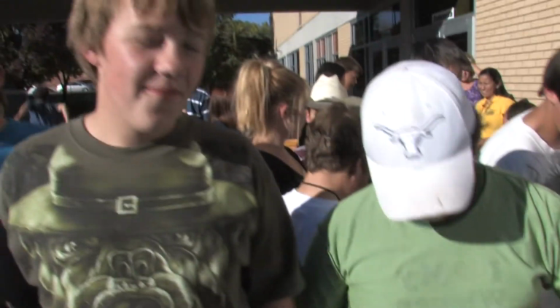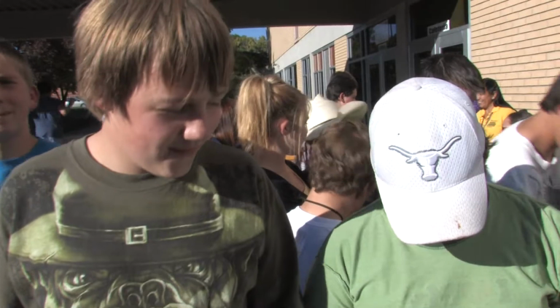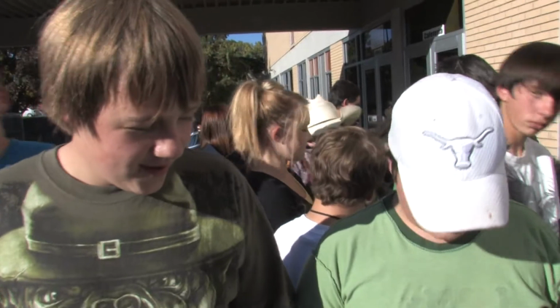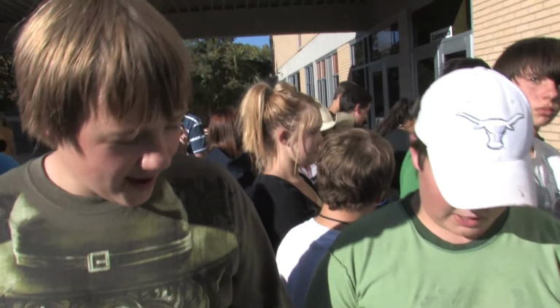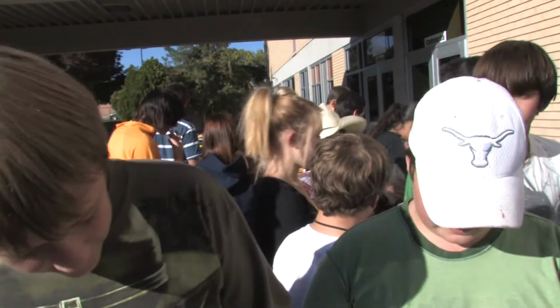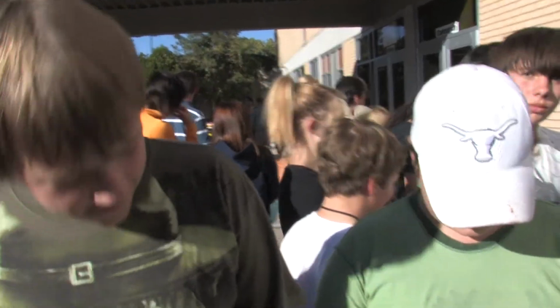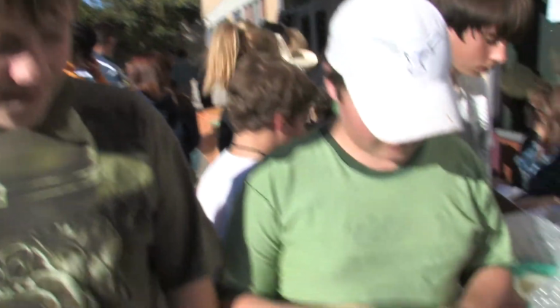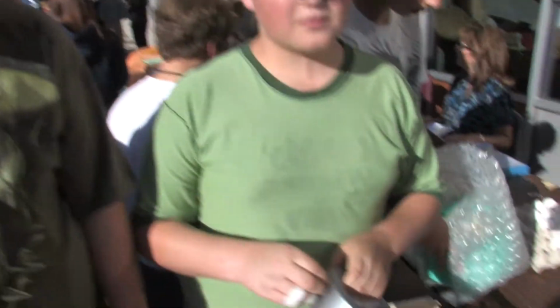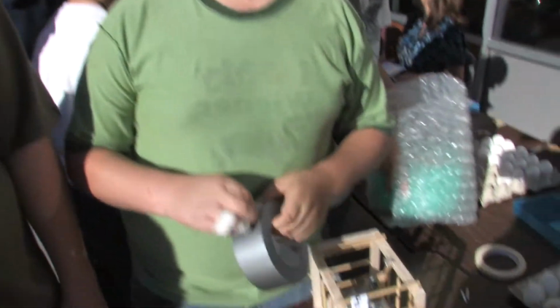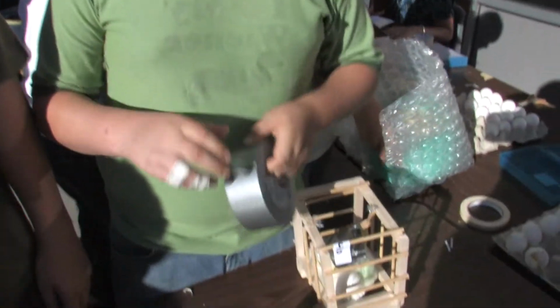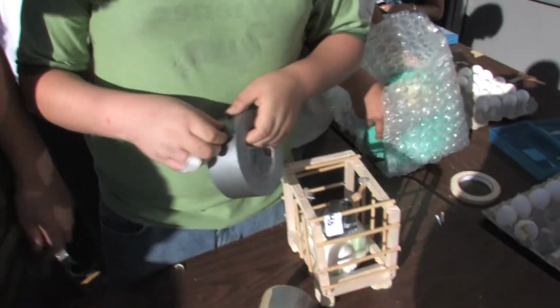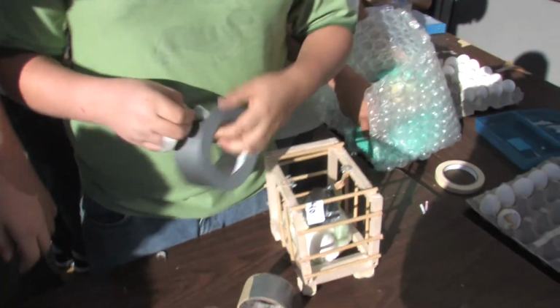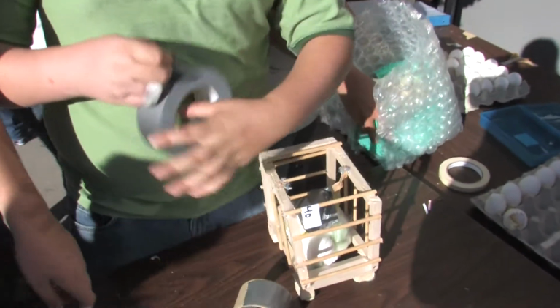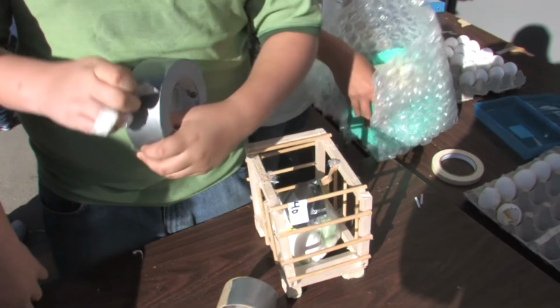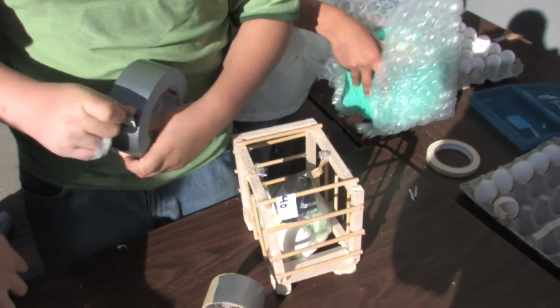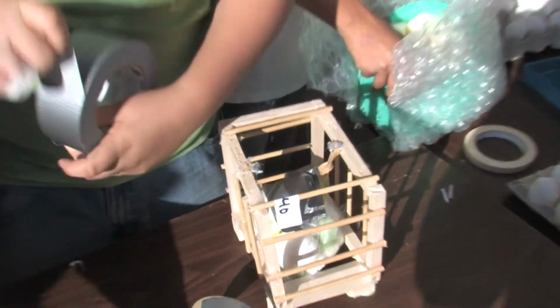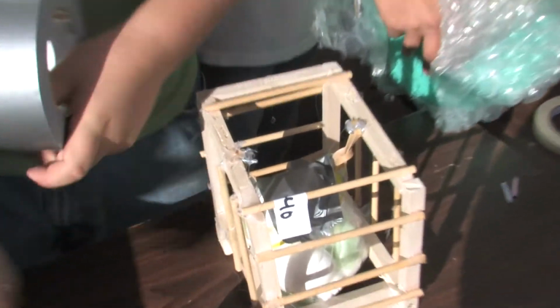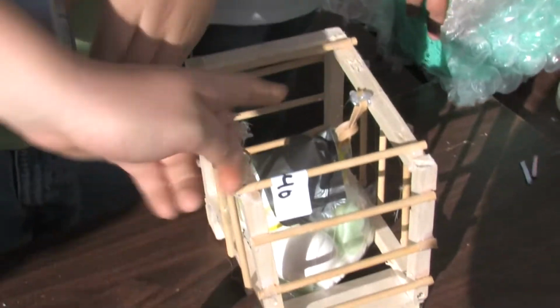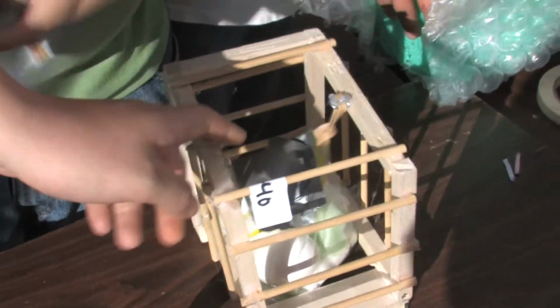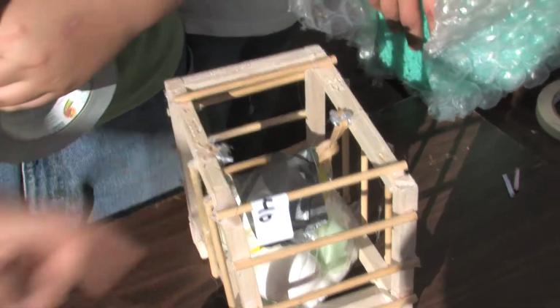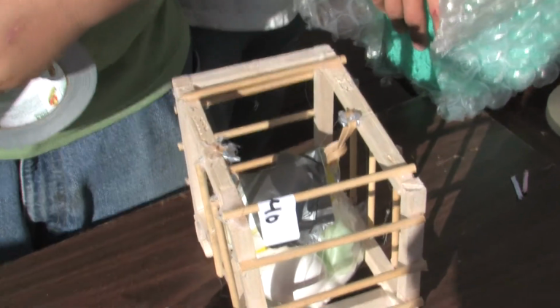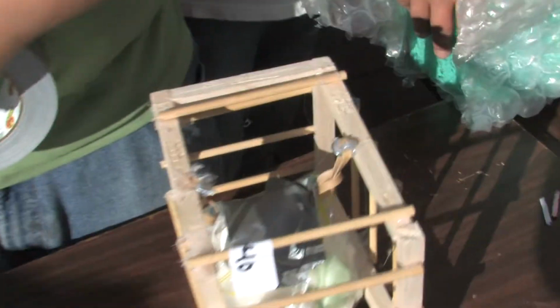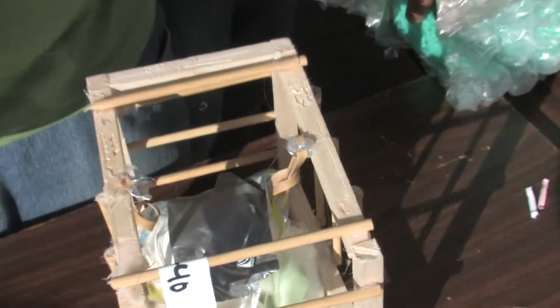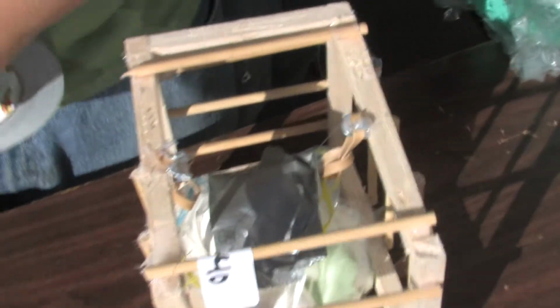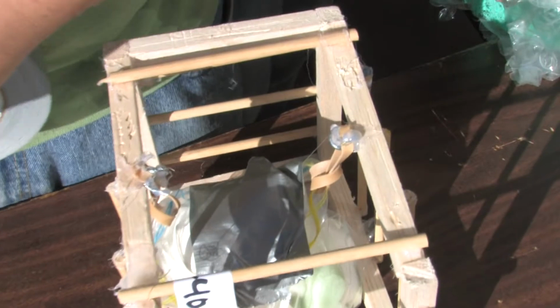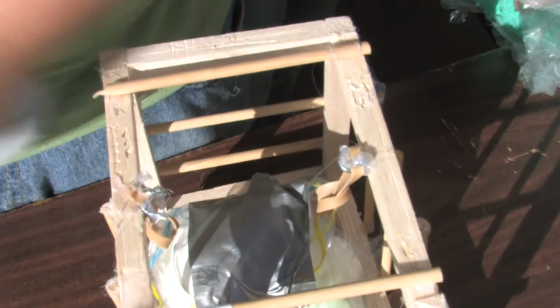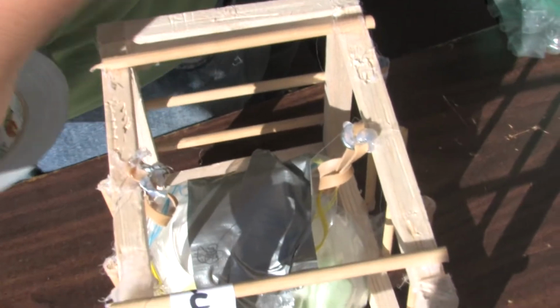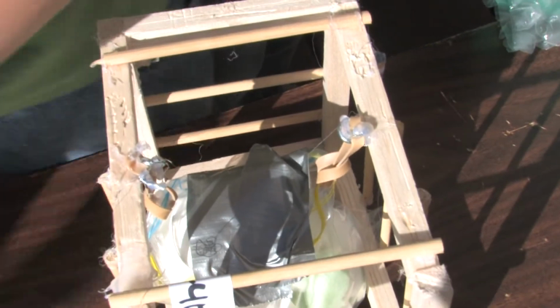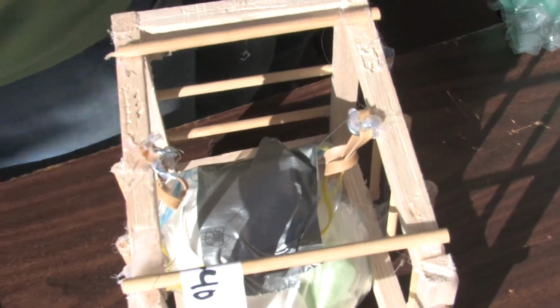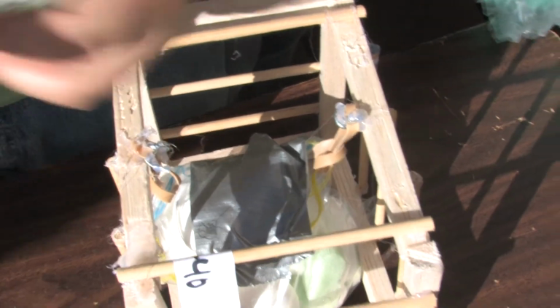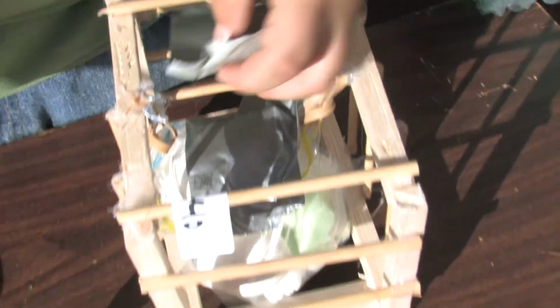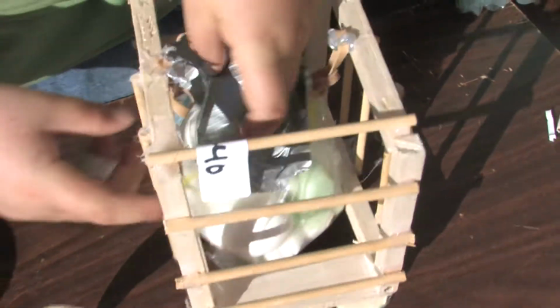Did you guys work on this one together? Yeah. So what's the thought process — why do you think this box is going to rock this competition? It has shocks. The rubber bands act like shocks, and when it falls it's going to be light because it's made out of balsa wood.